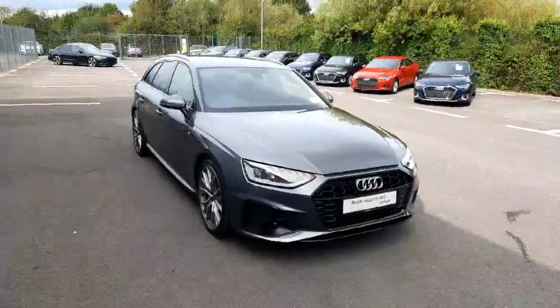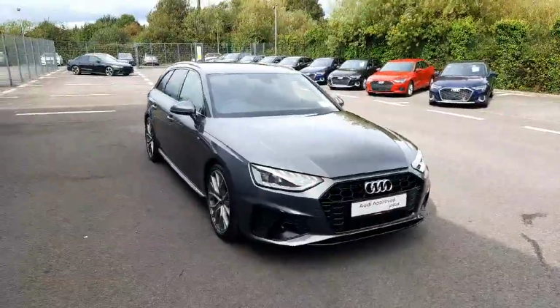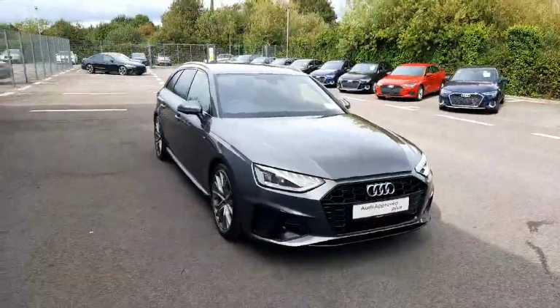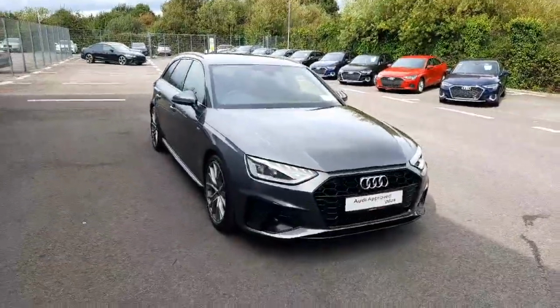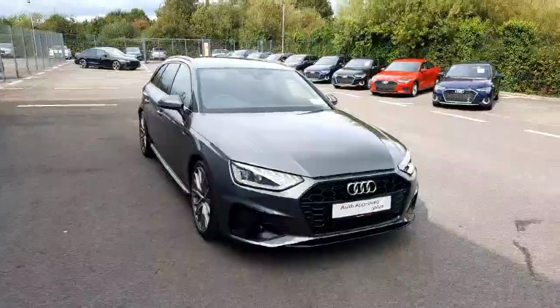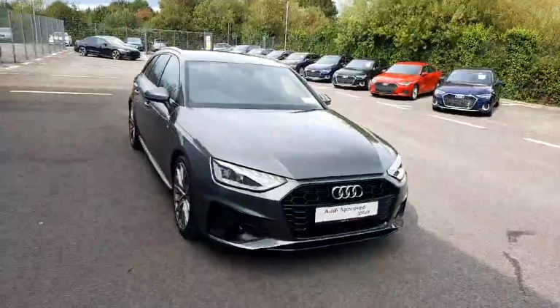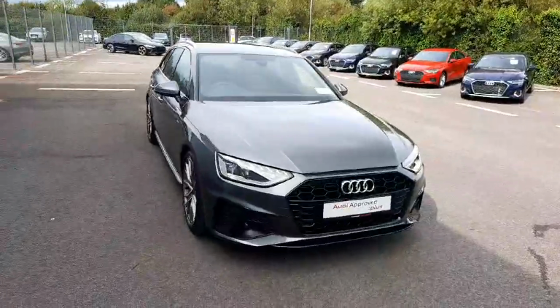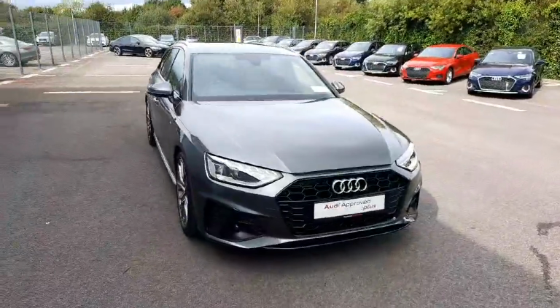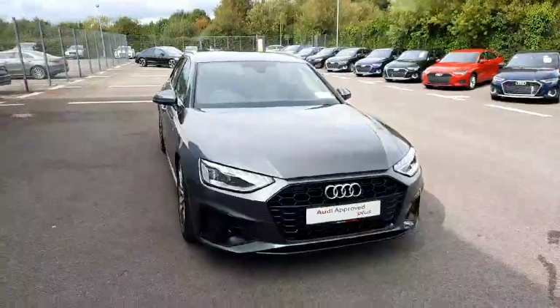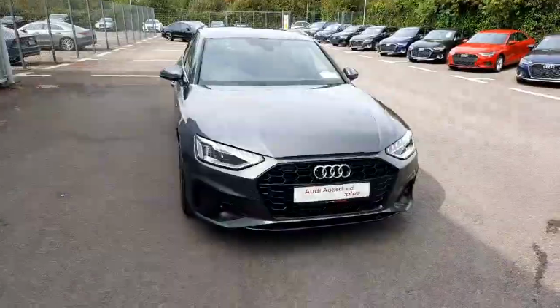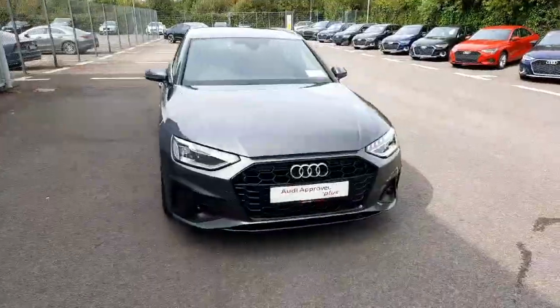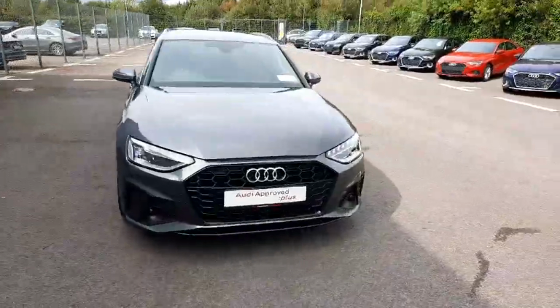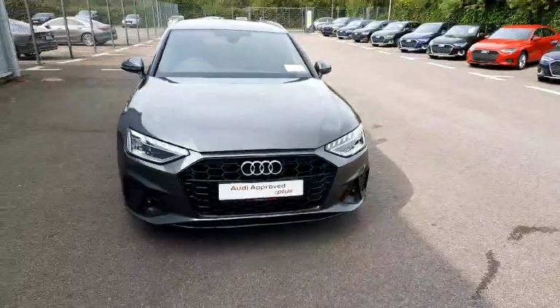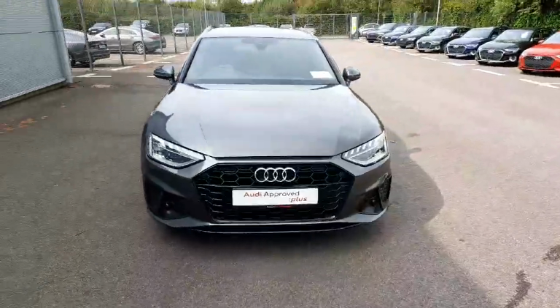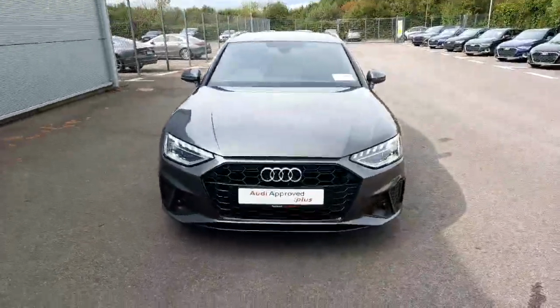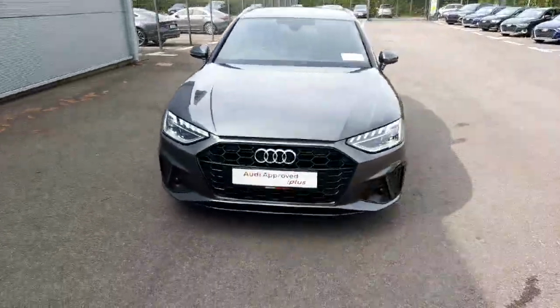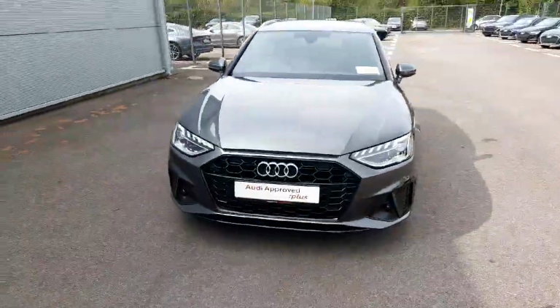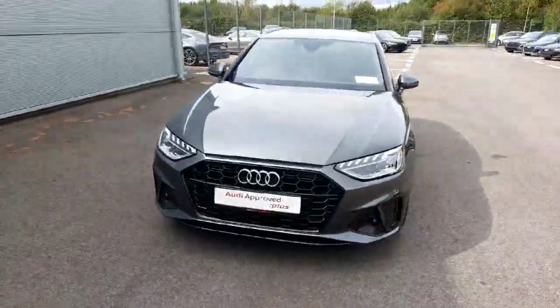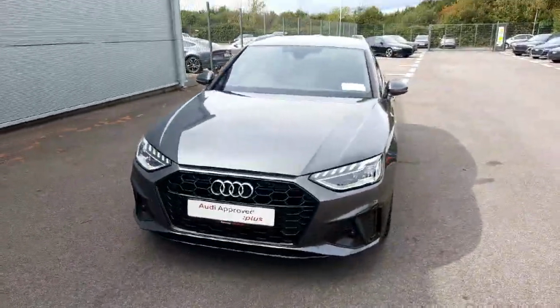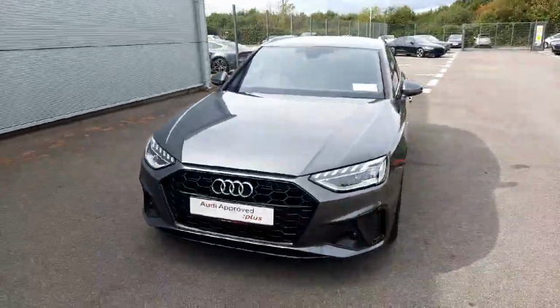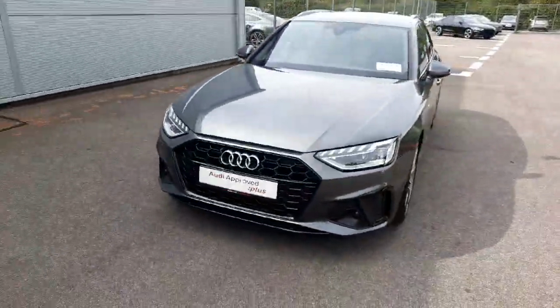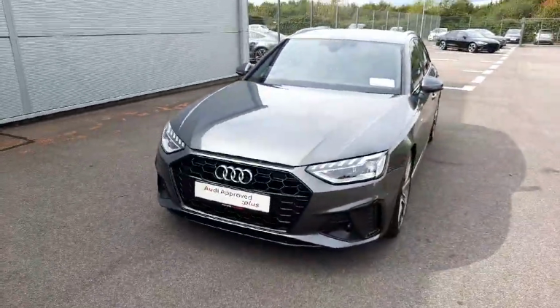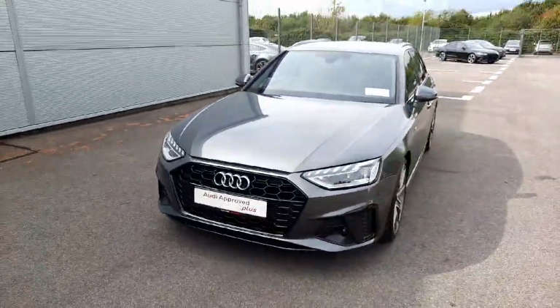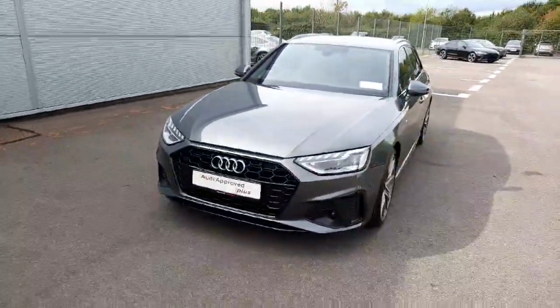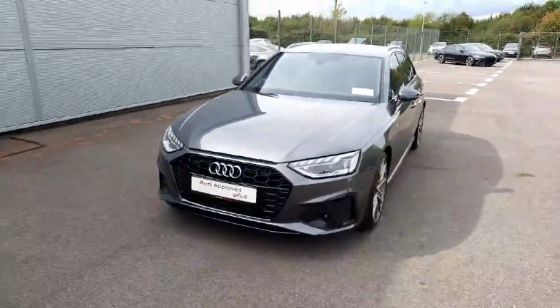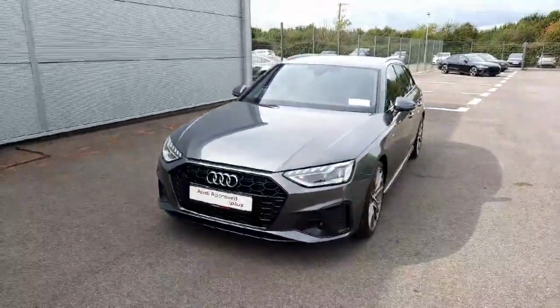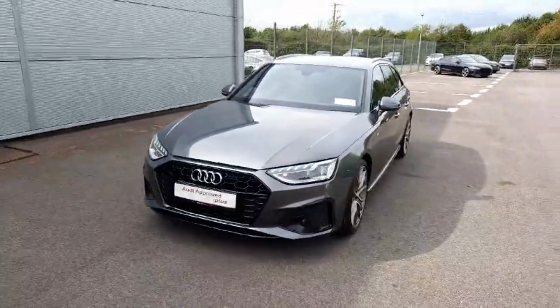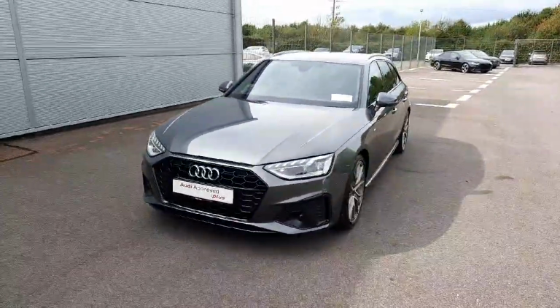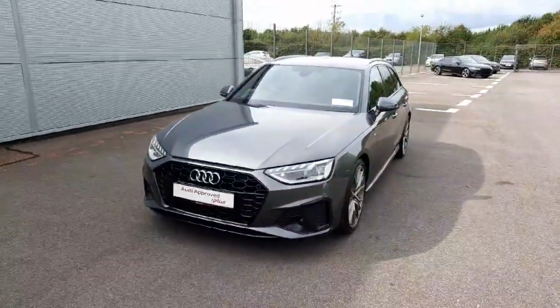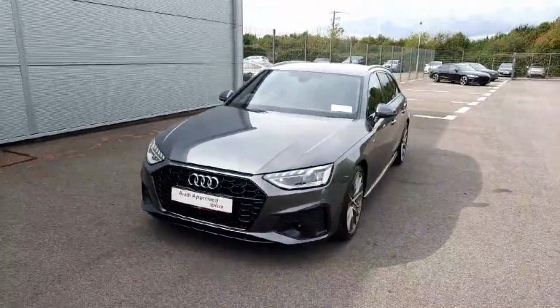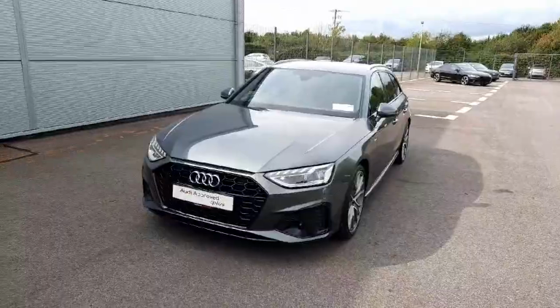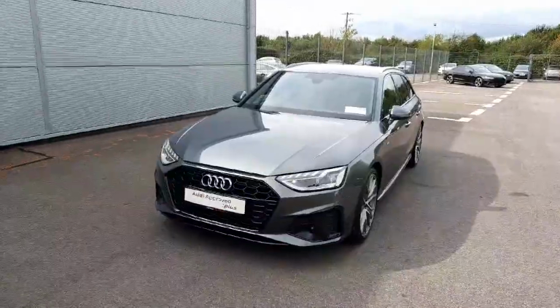If you would like any more information on this car or would like to arrange a test drive, please give us a call at 041-213-6200. Thank you very much for watching, bye bye.